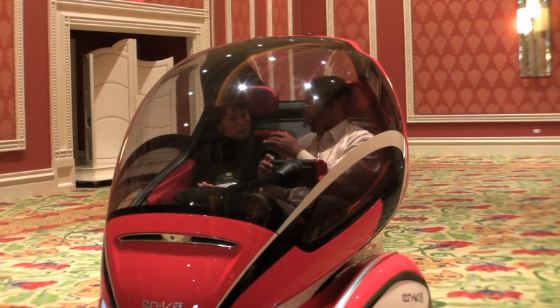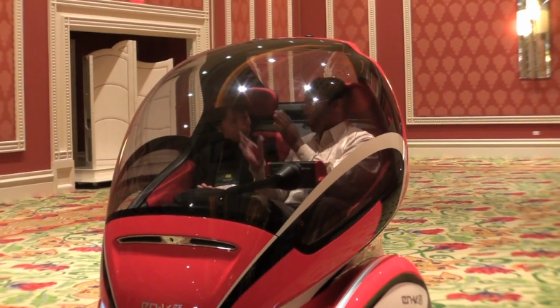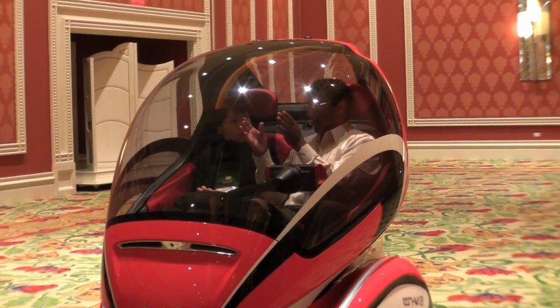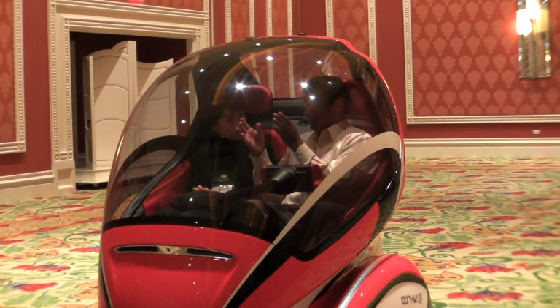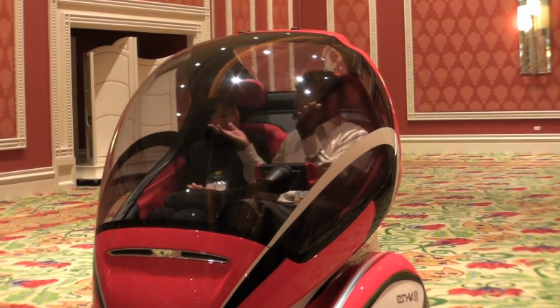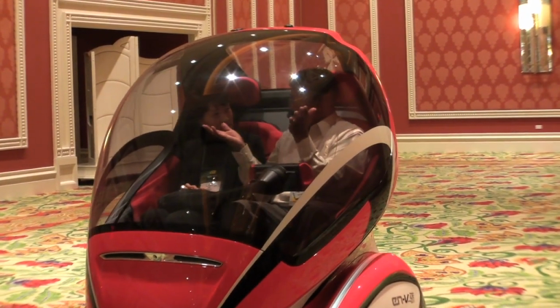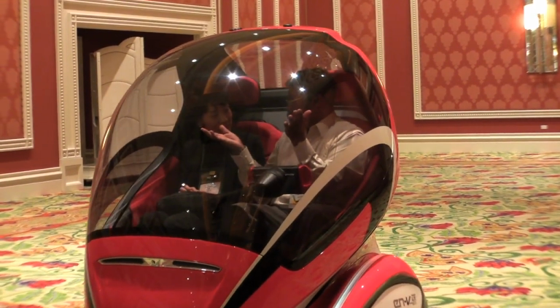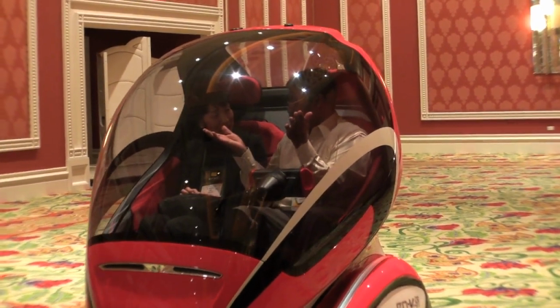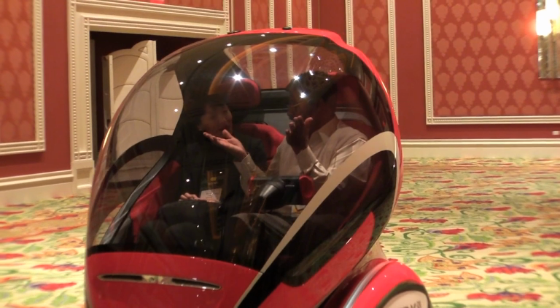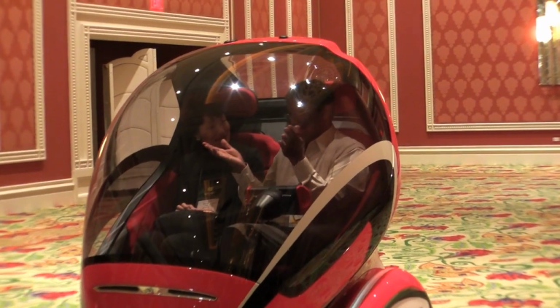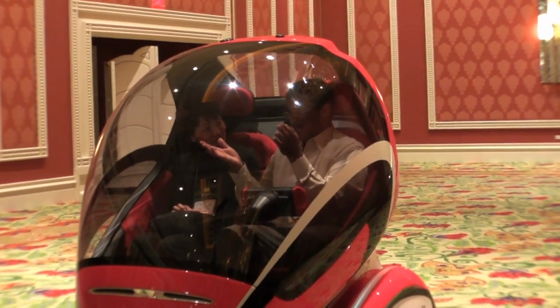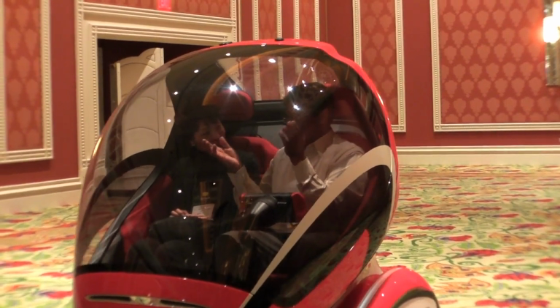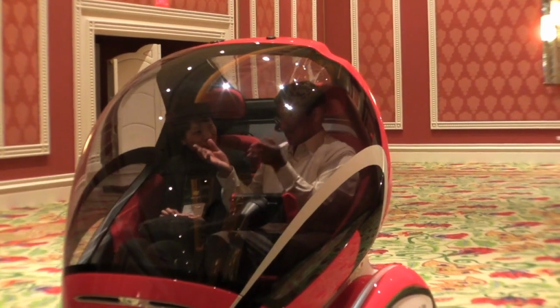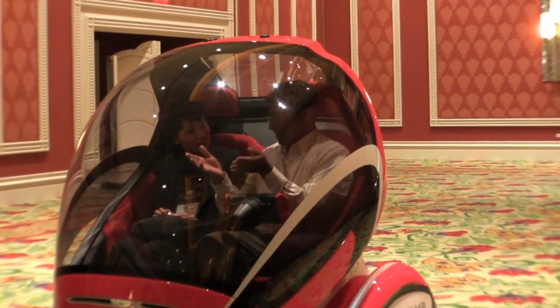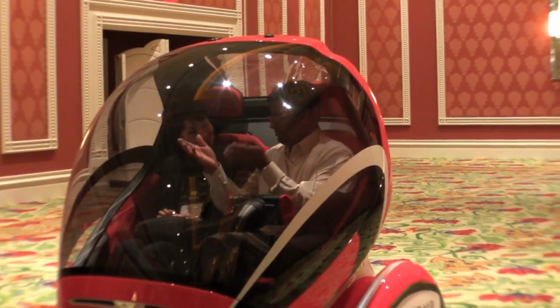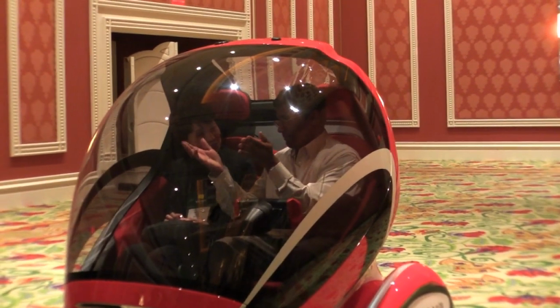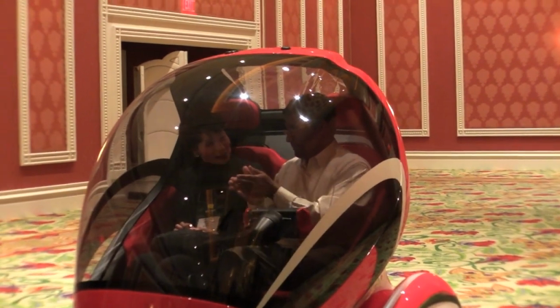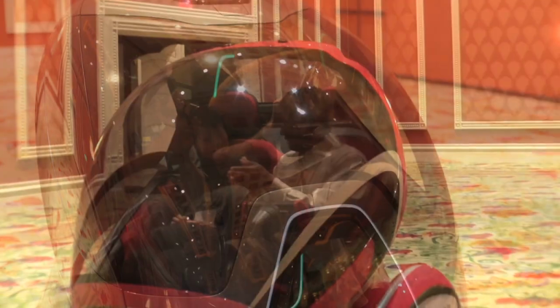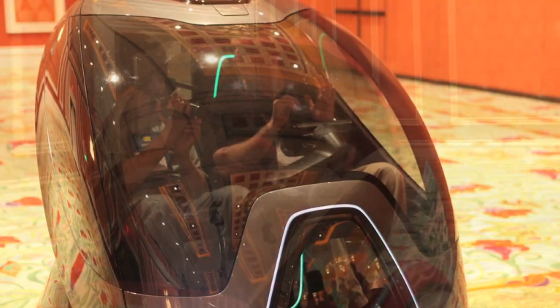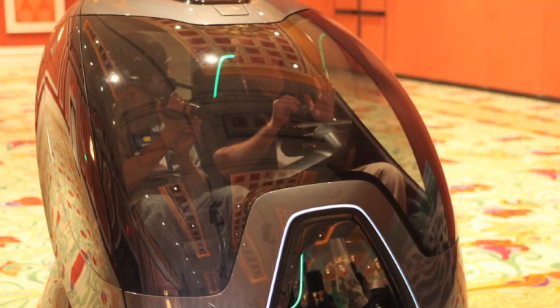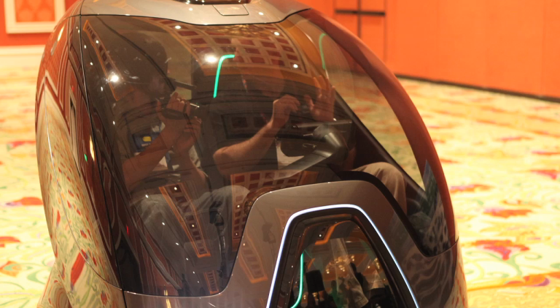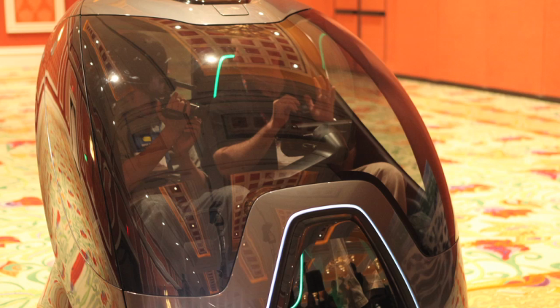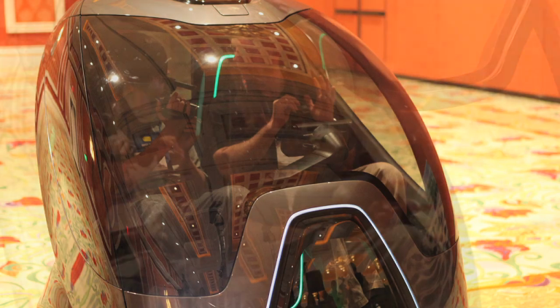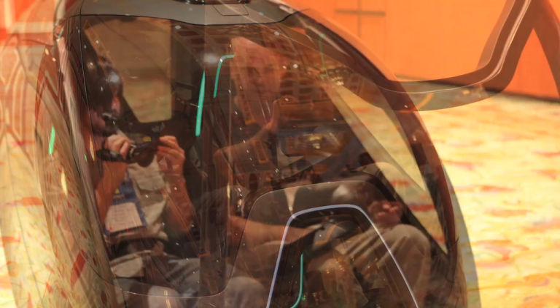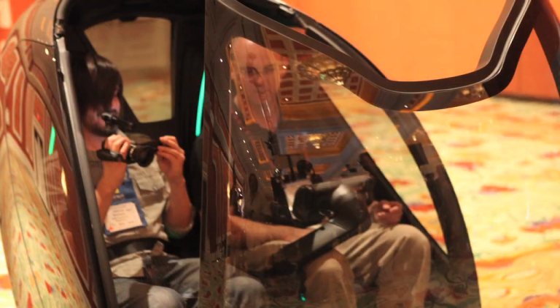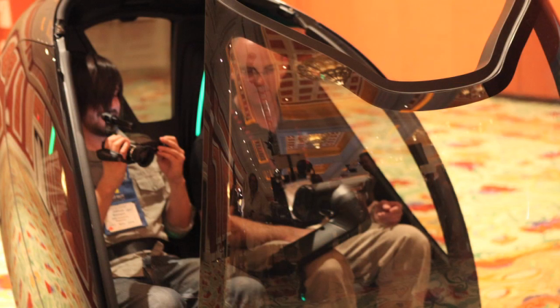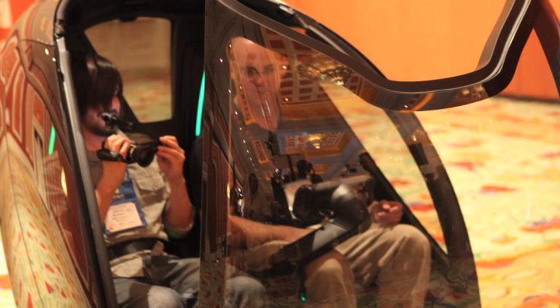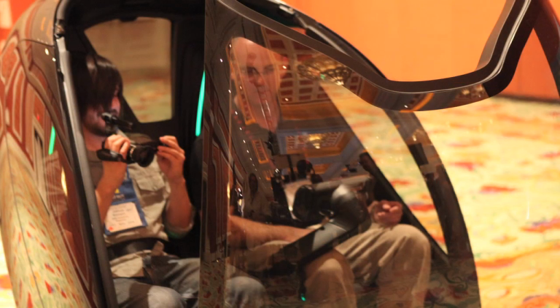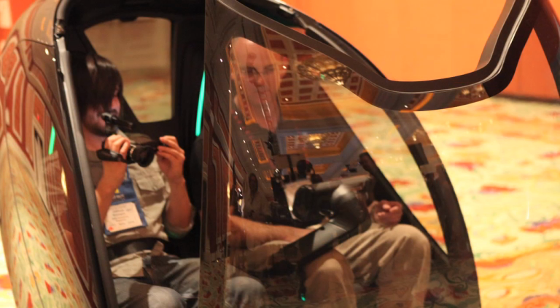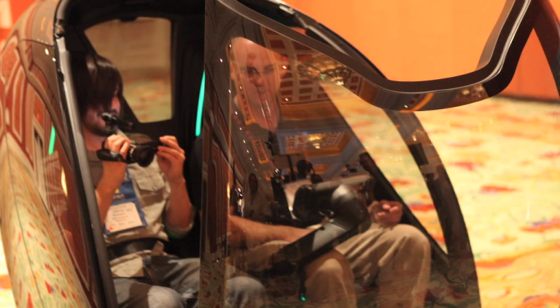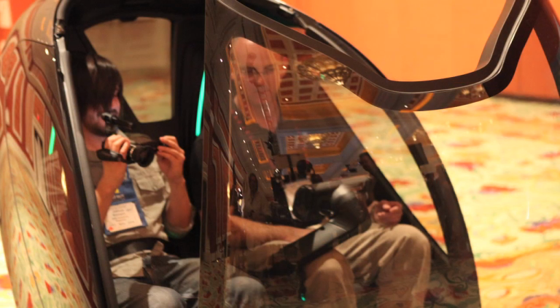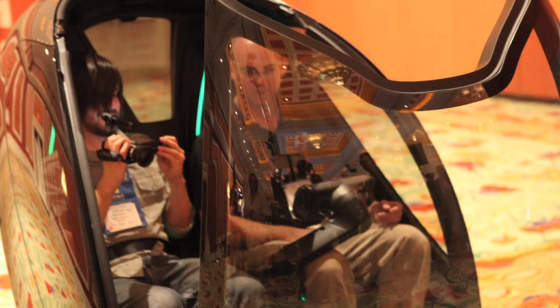Push the button again to land. And look at the hatch. Awesome — thank you very much.